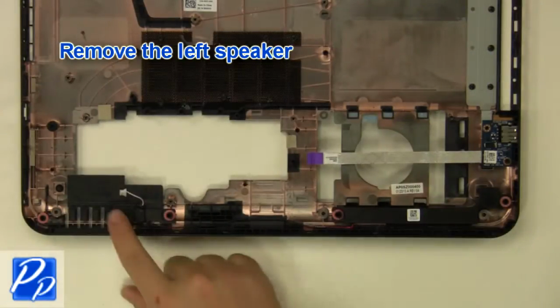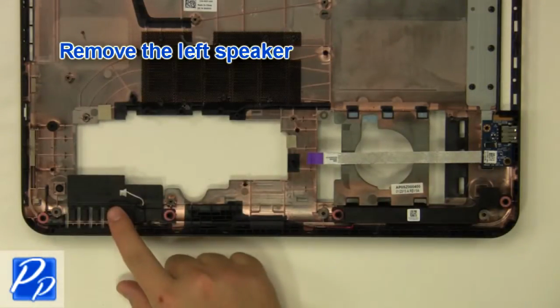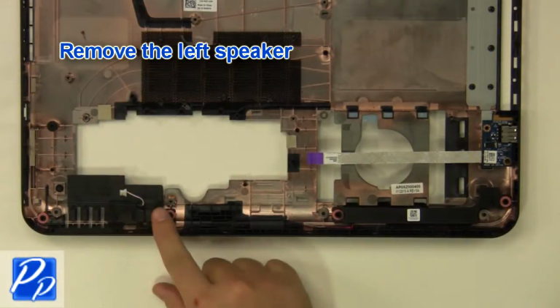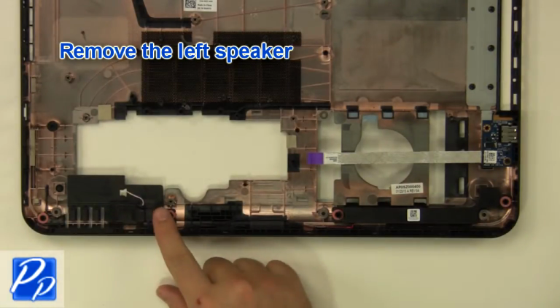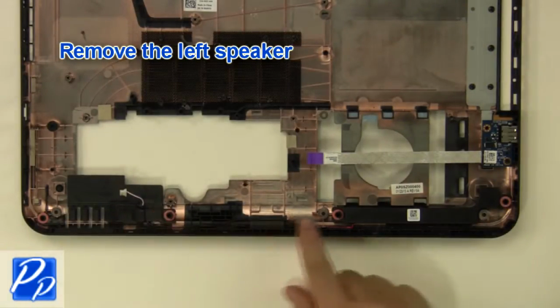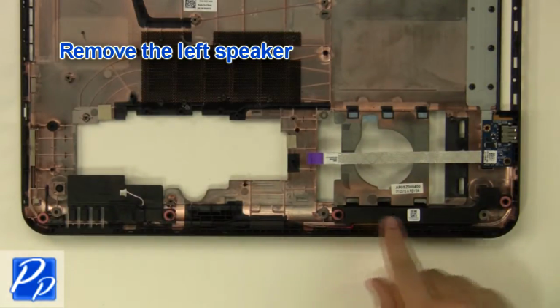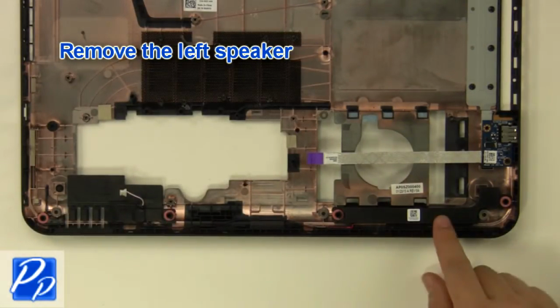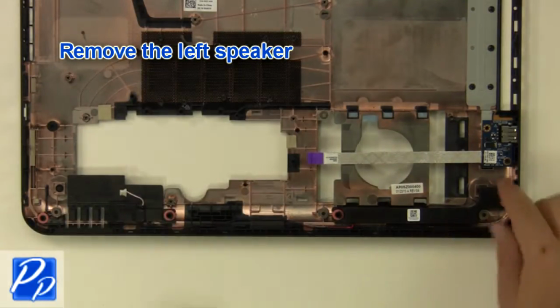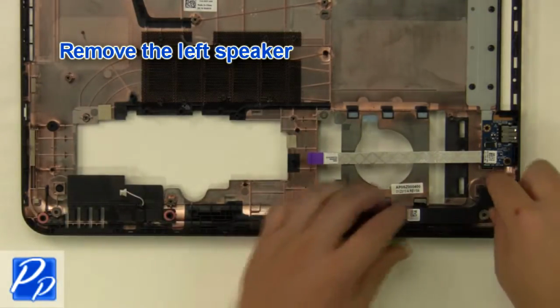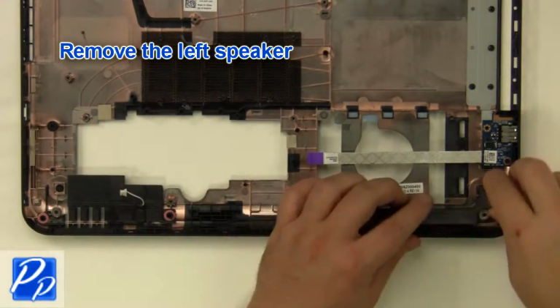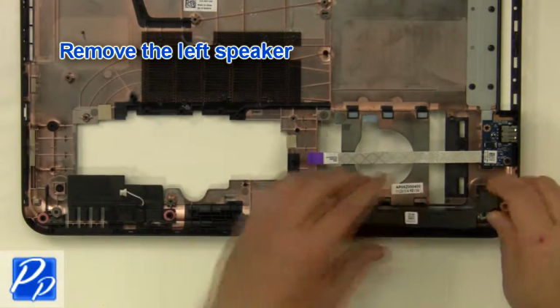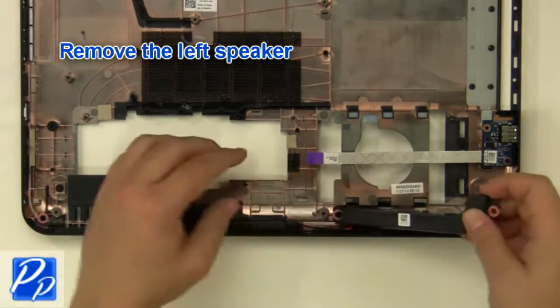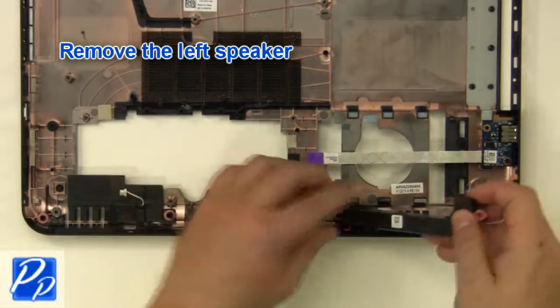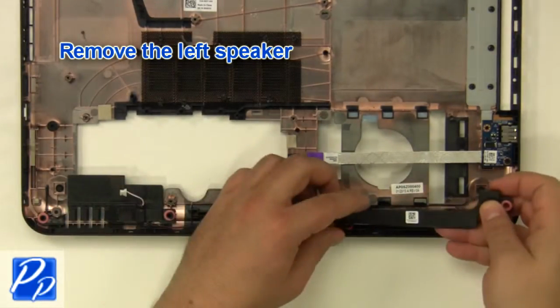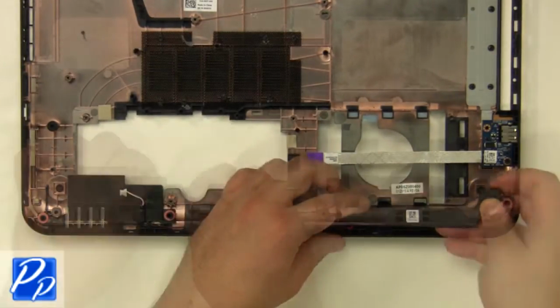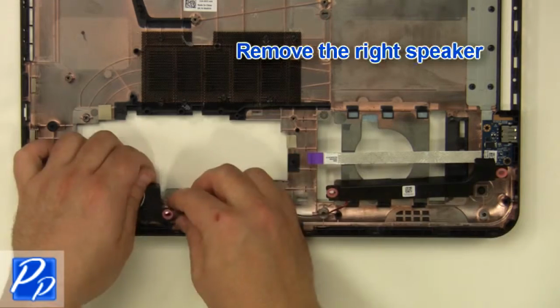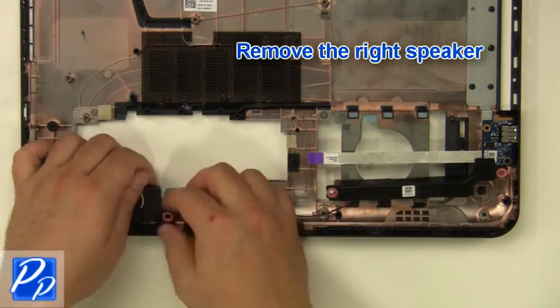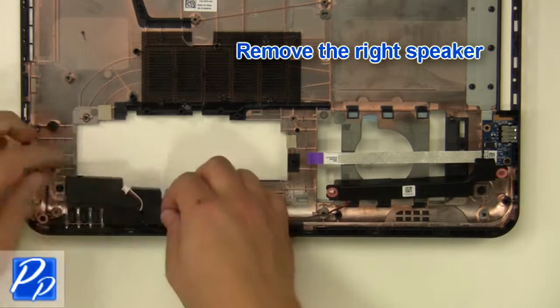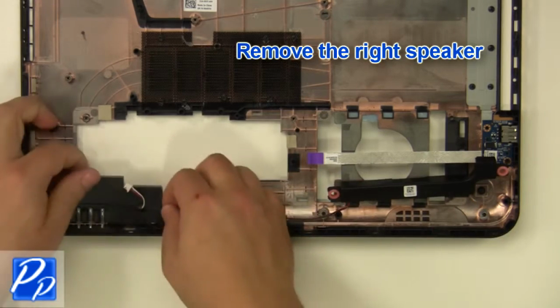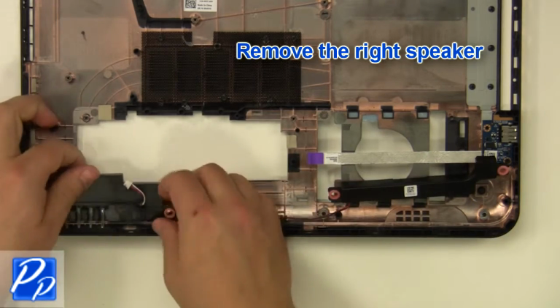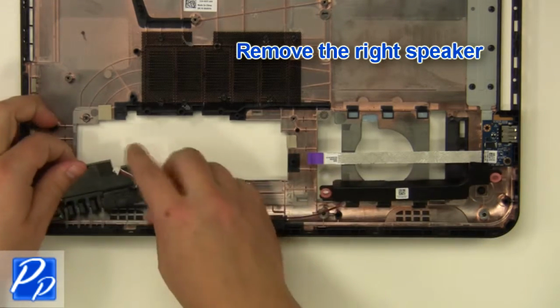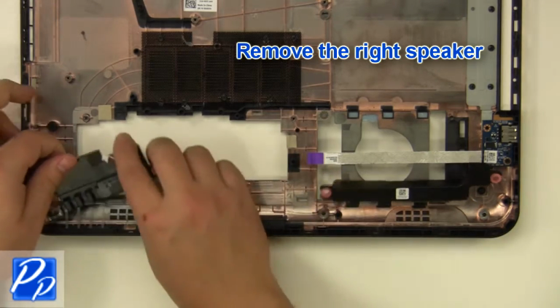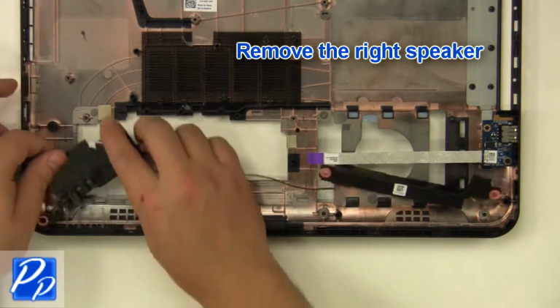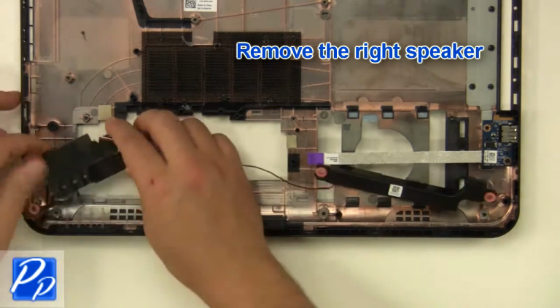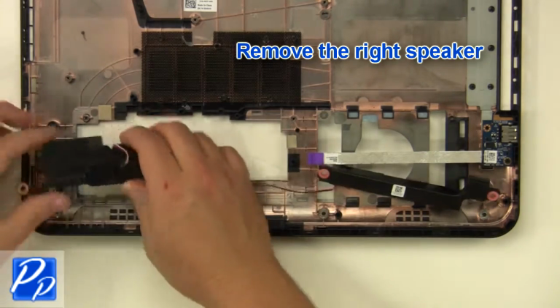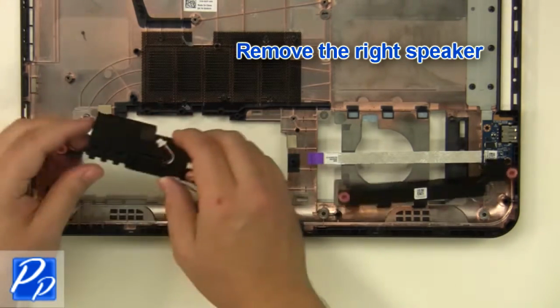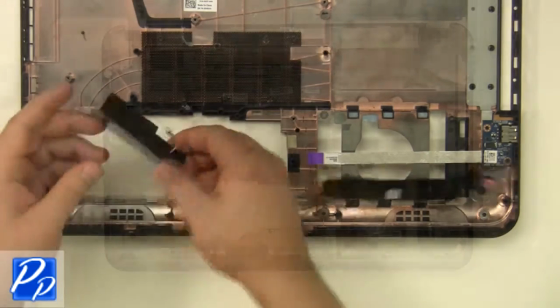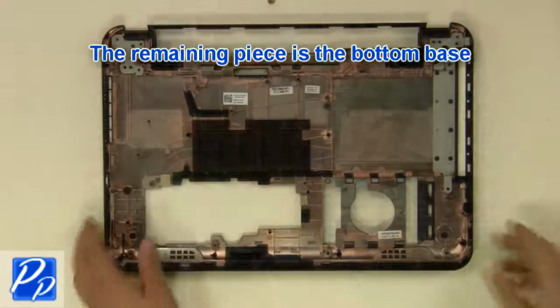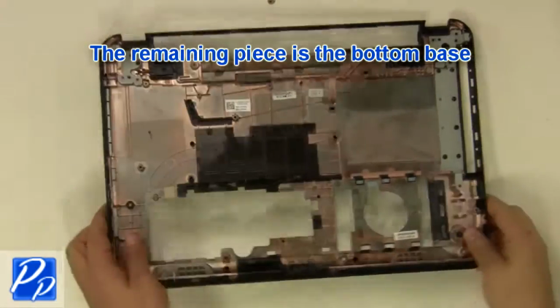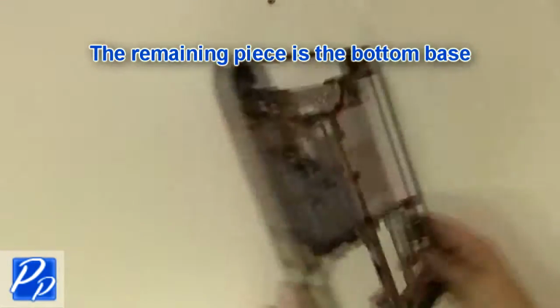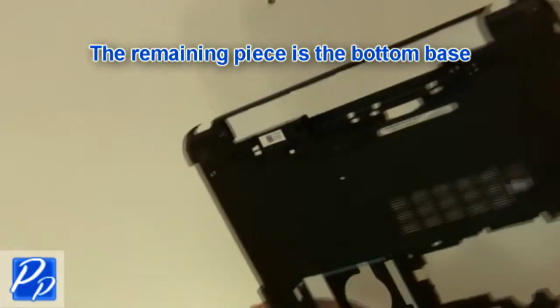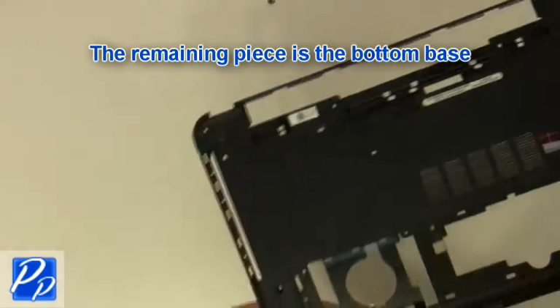Remove the left speaker and remove the right speaker. The remaining piece is the bottom base.